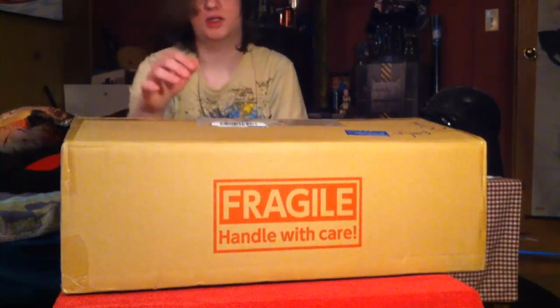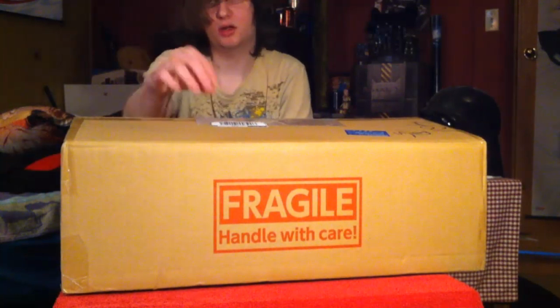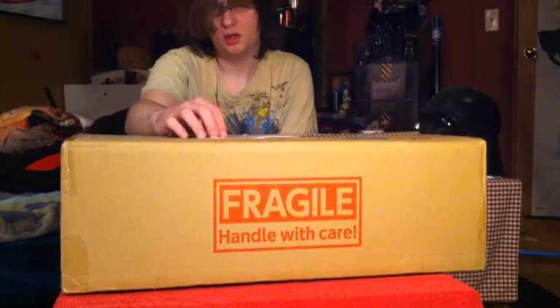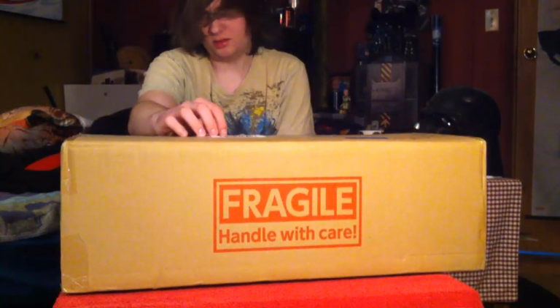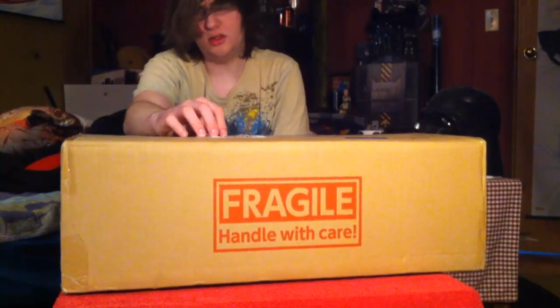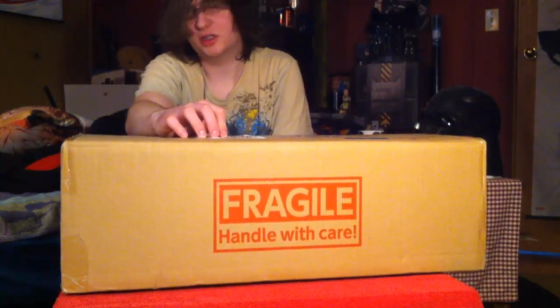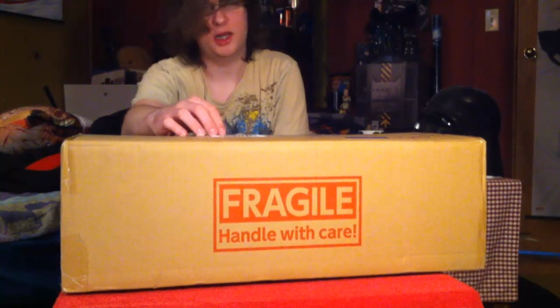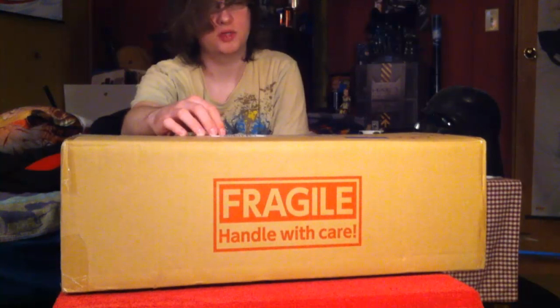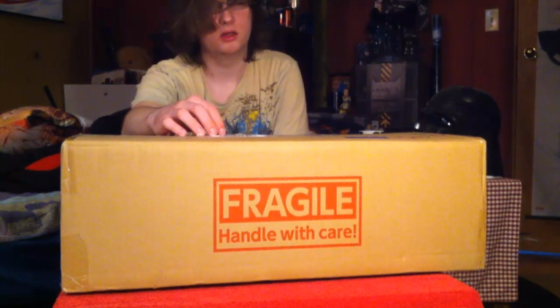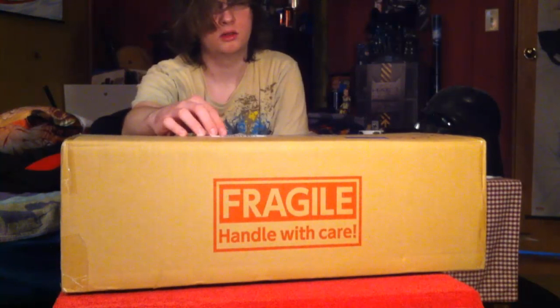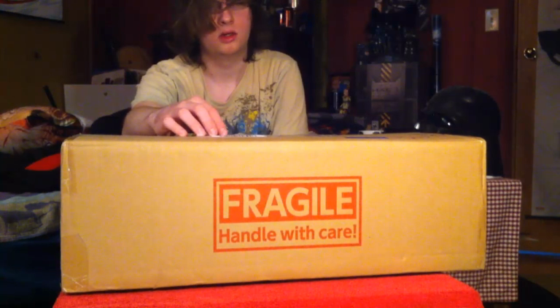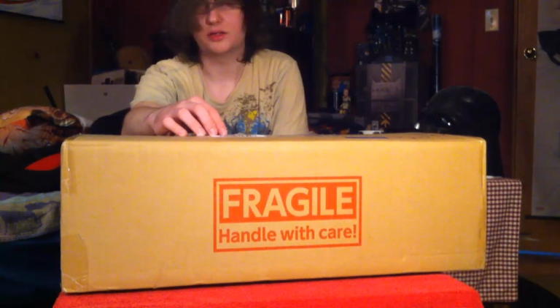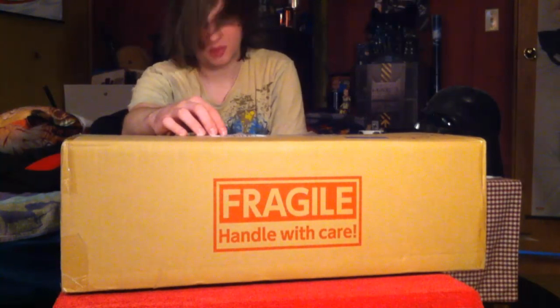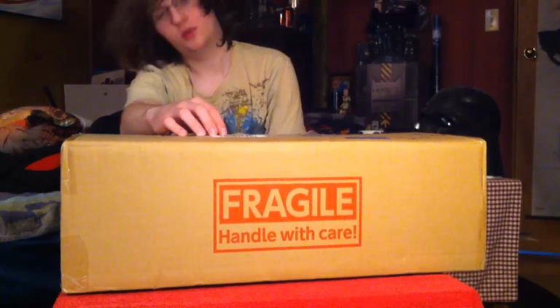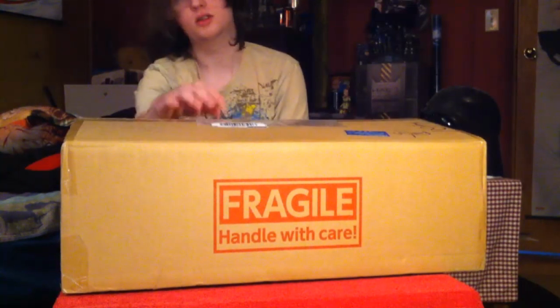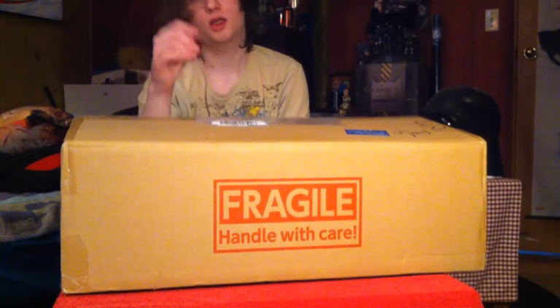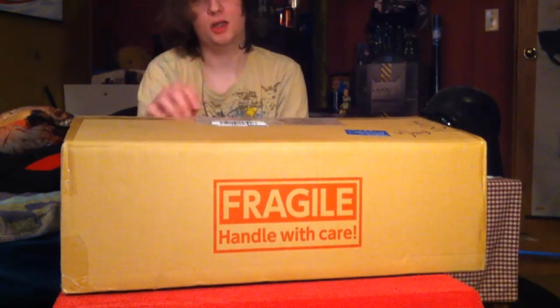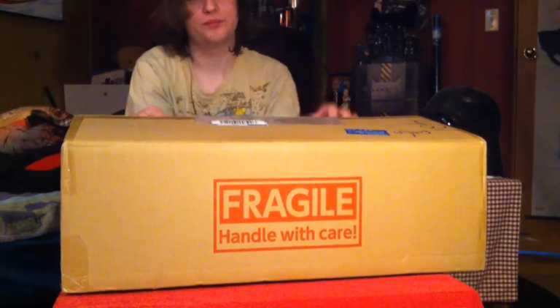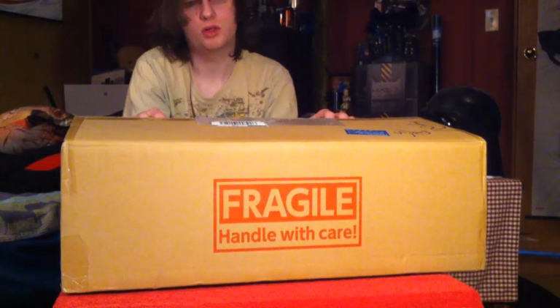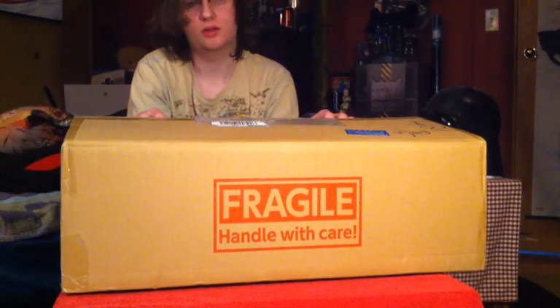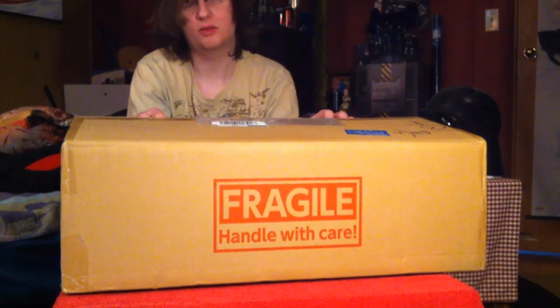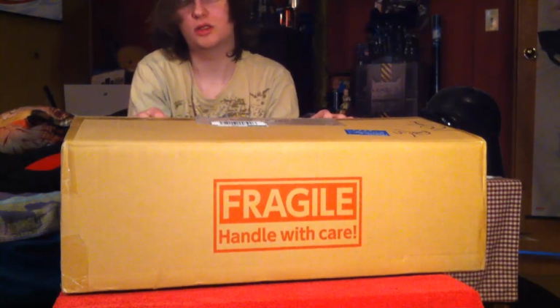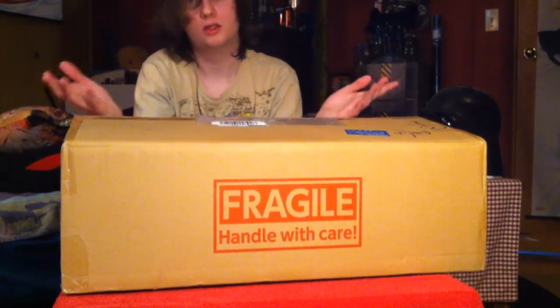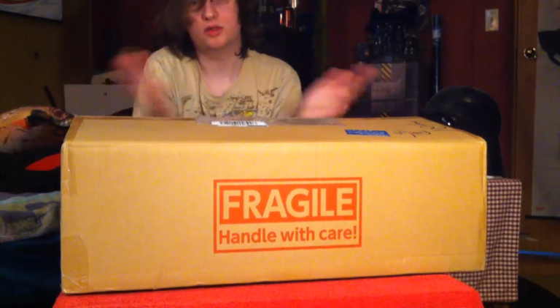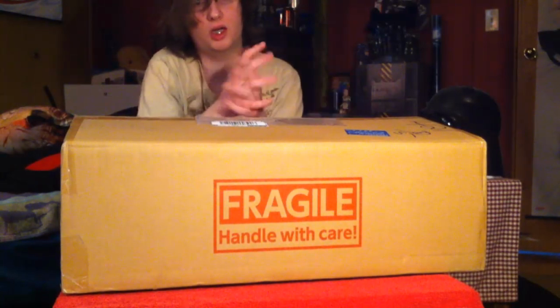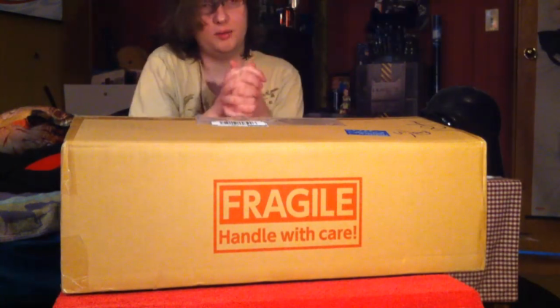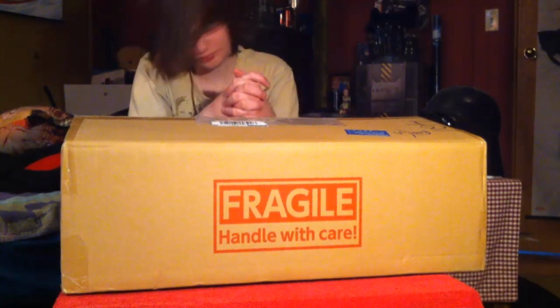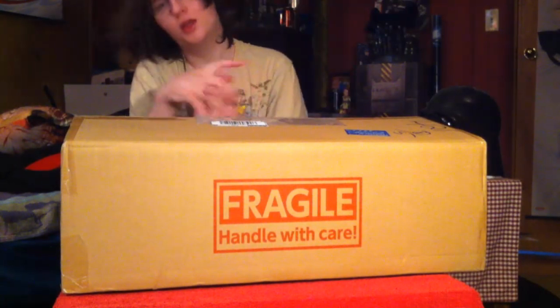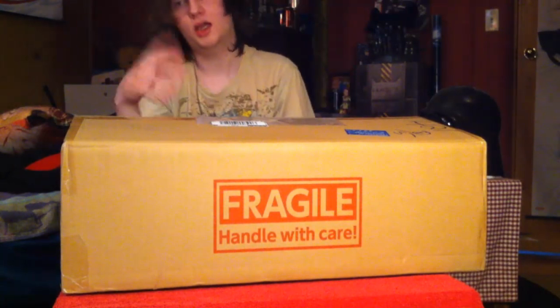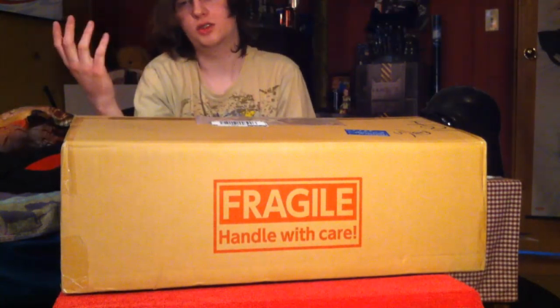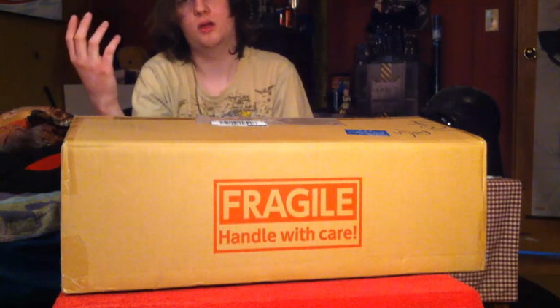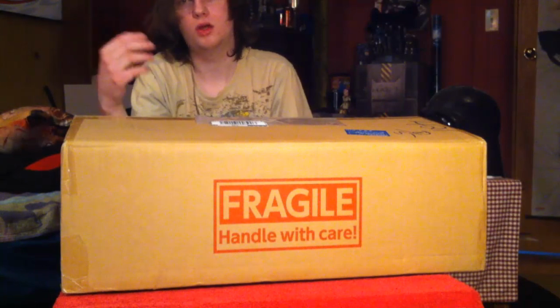I just got this in today. It shipped last week sometime, like Thursday, came in today — so today's Wednesday or Thursday. It took about a week. So let's just get on with the loot haul.